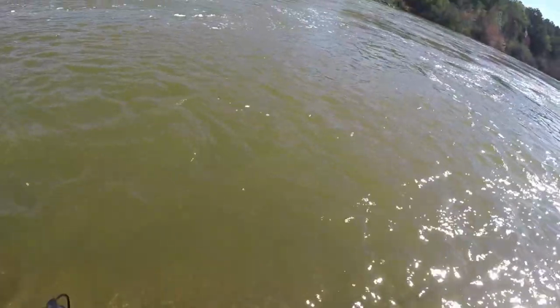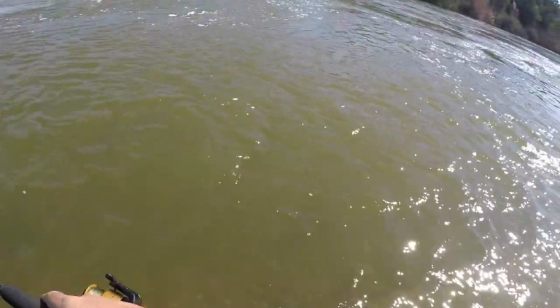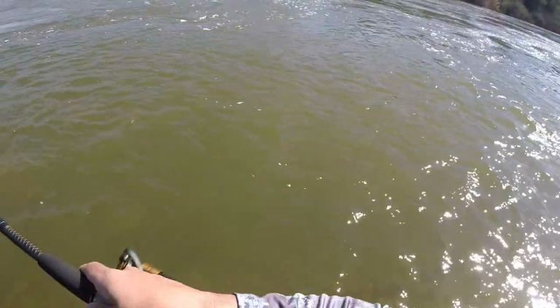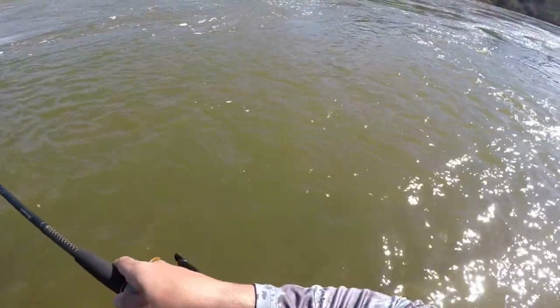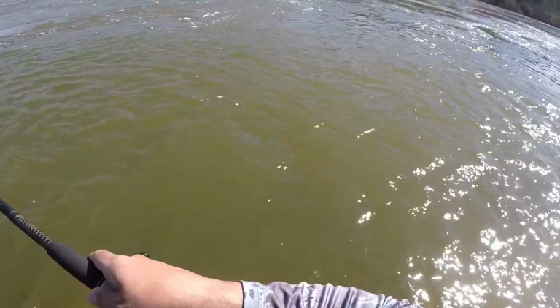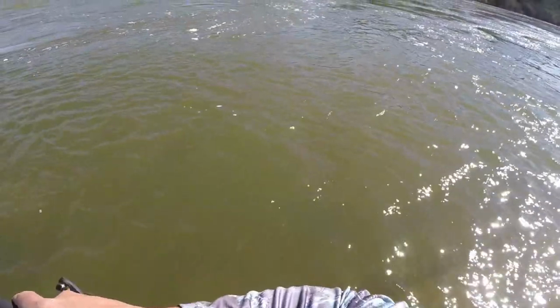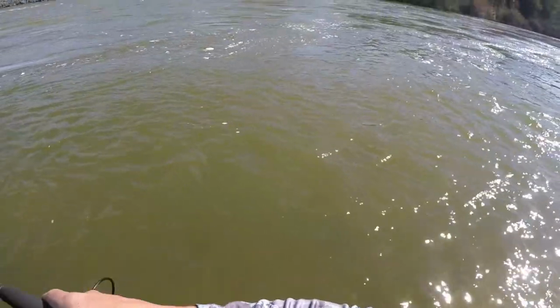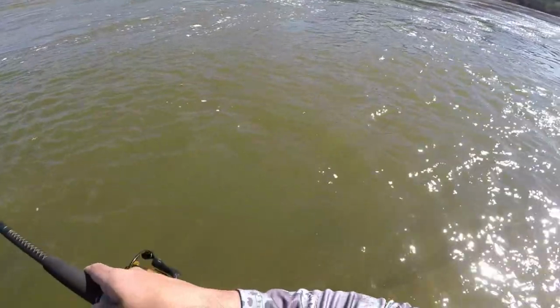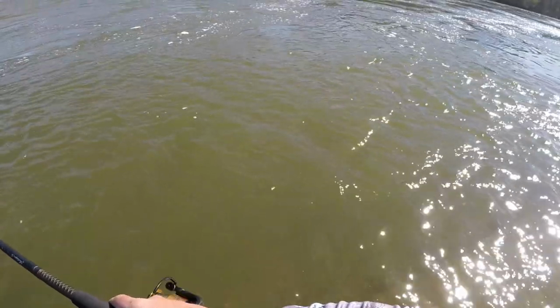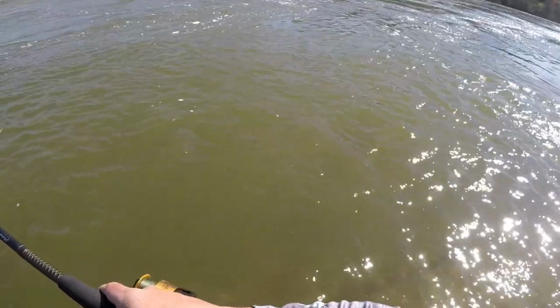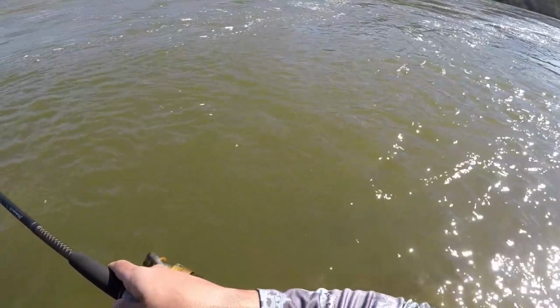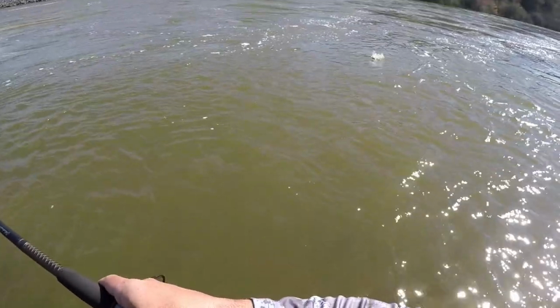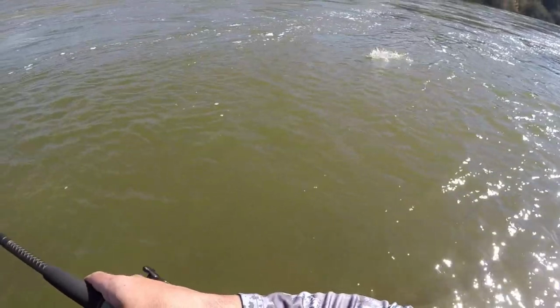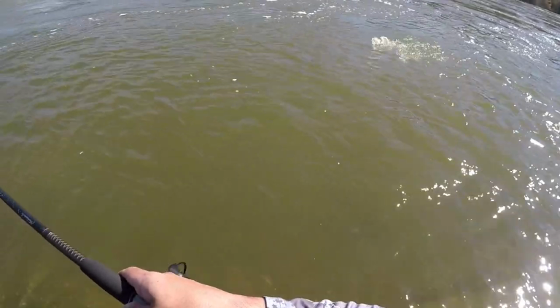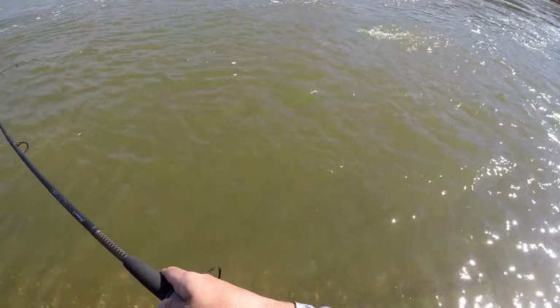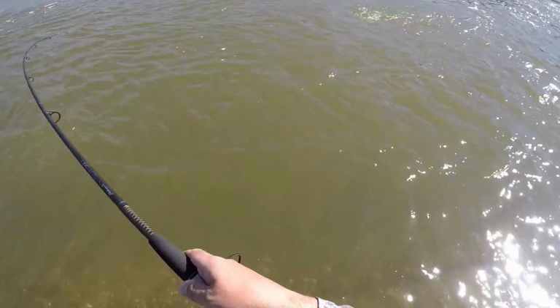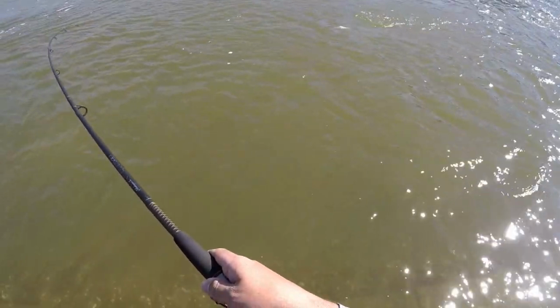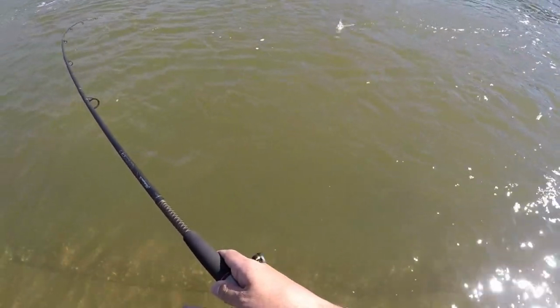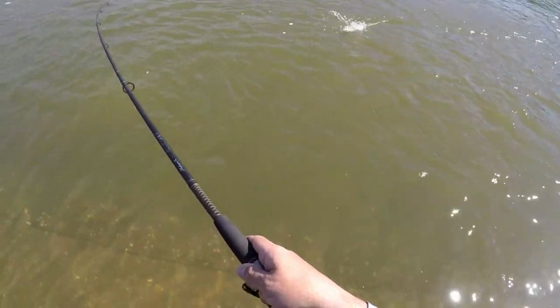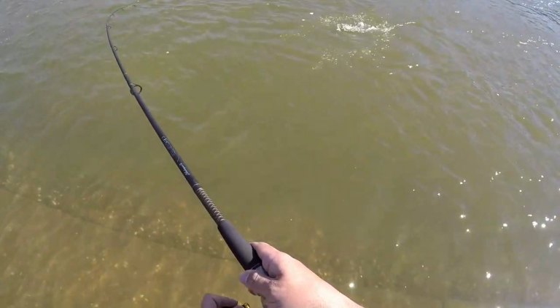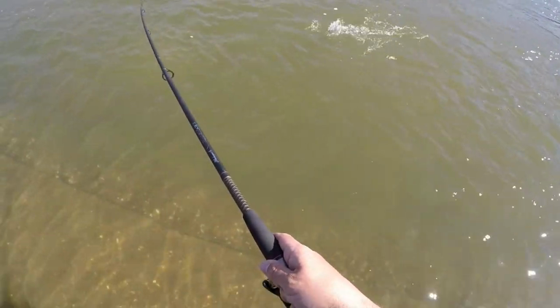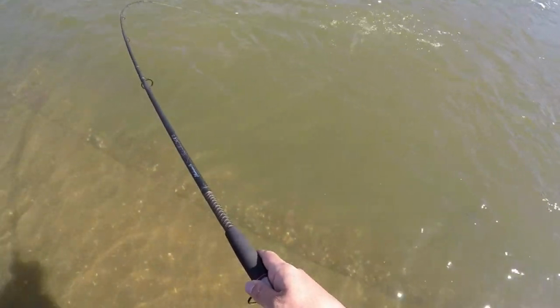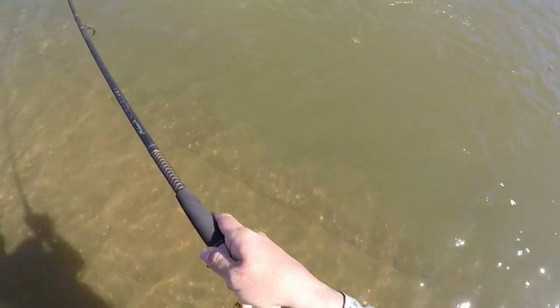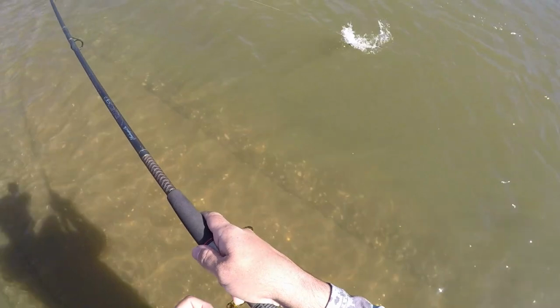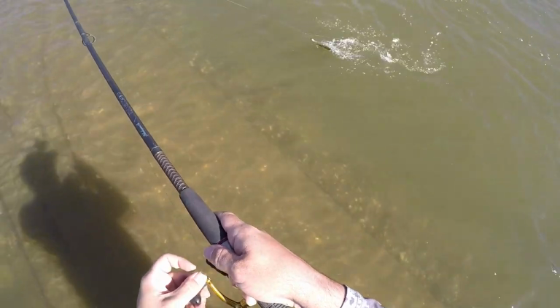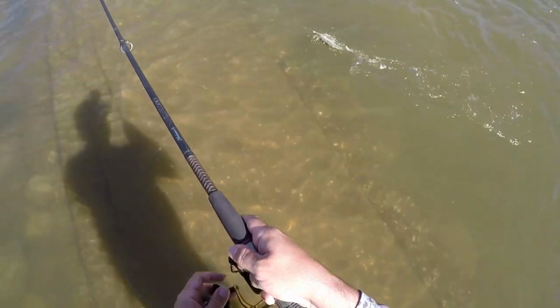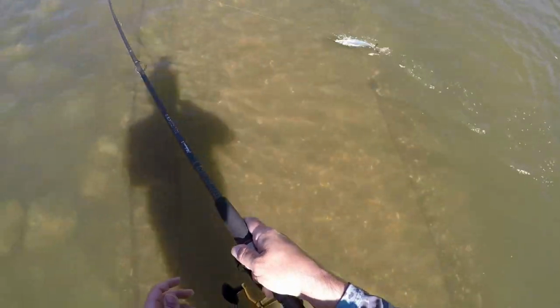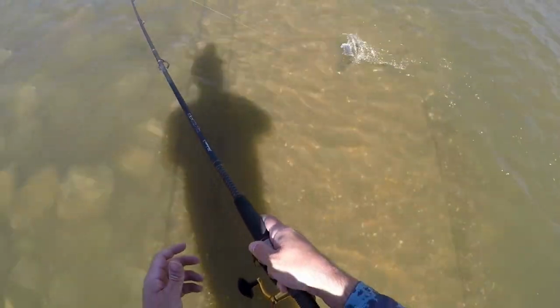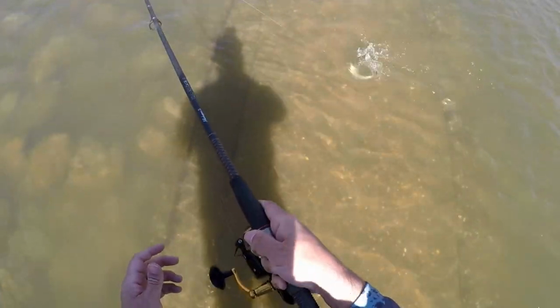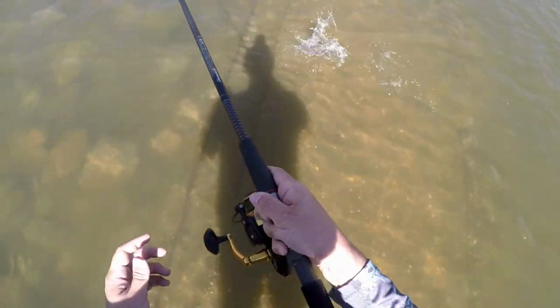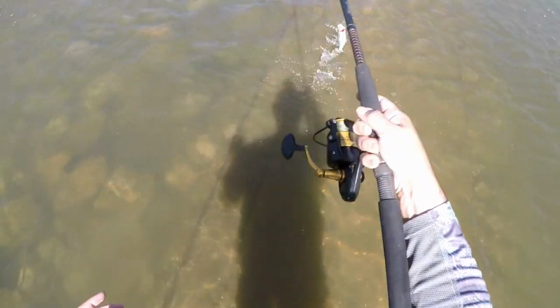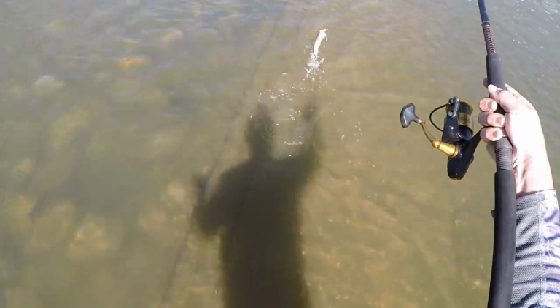Fish on! It's only stupid if it doesn't work, and this works — look at there! Skipjack!